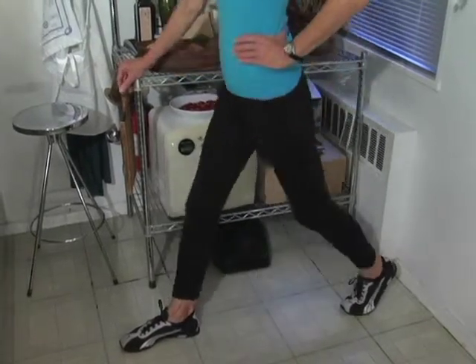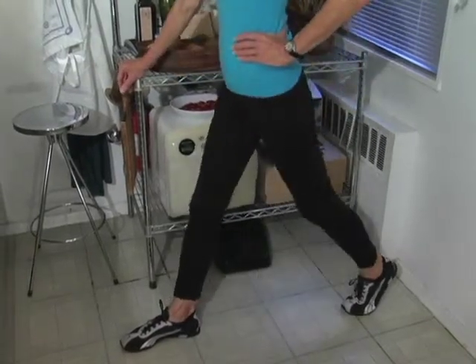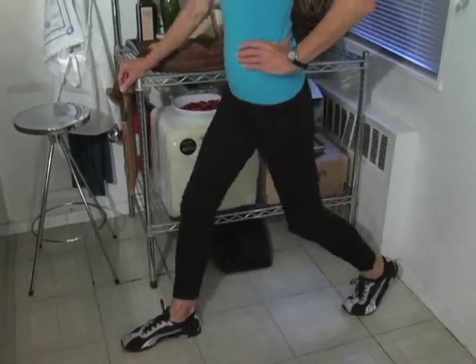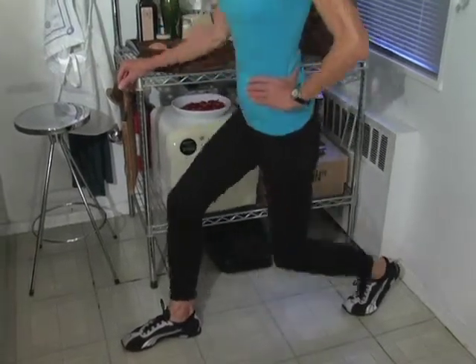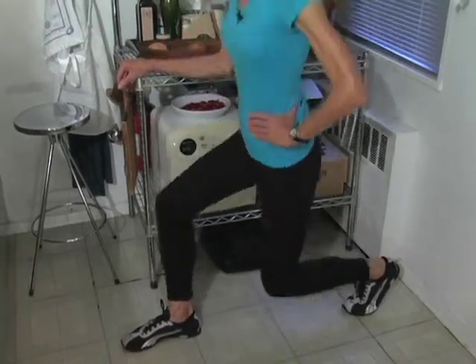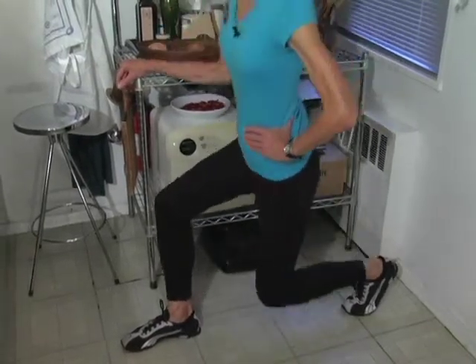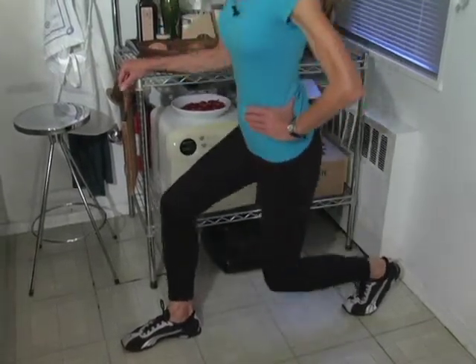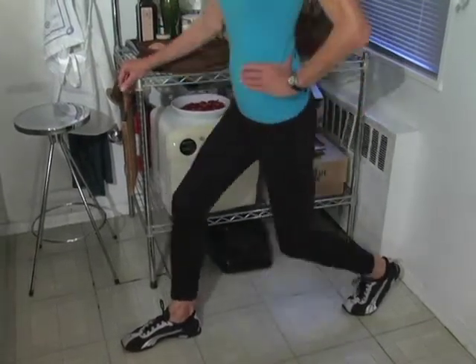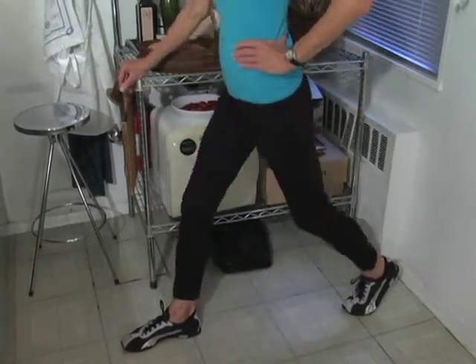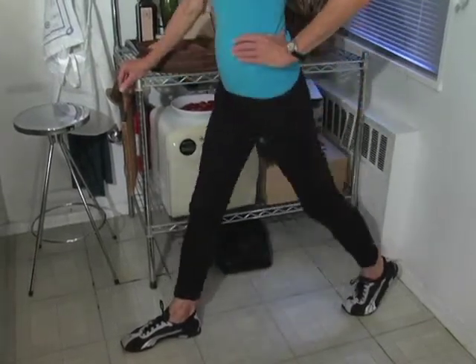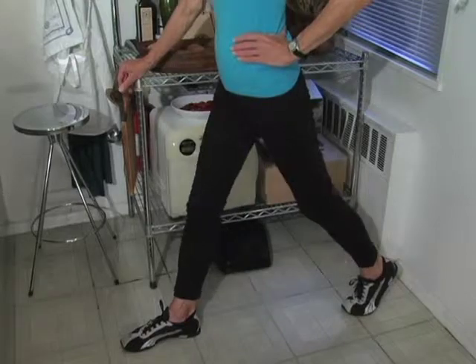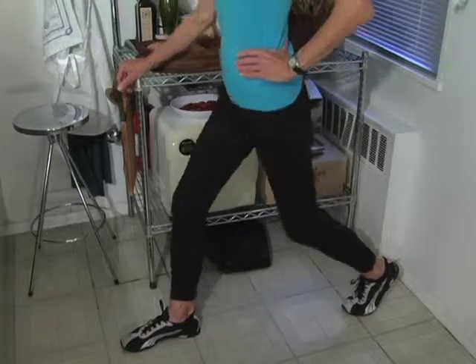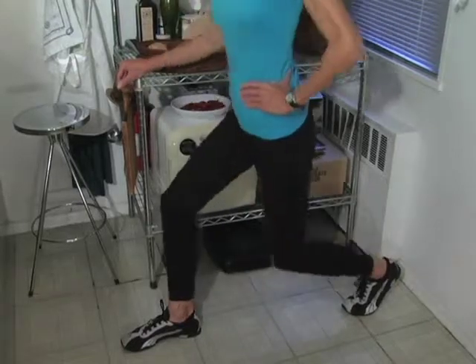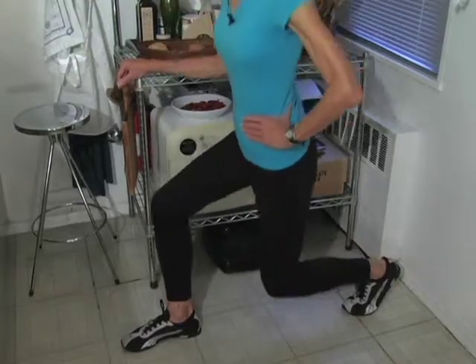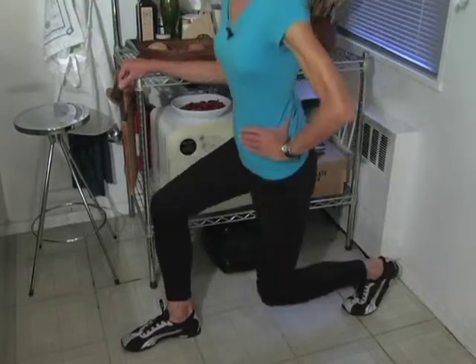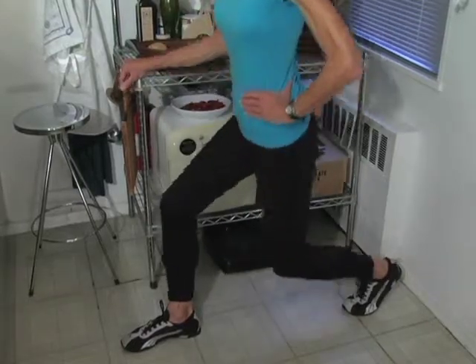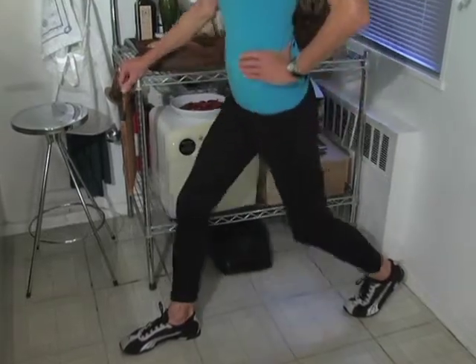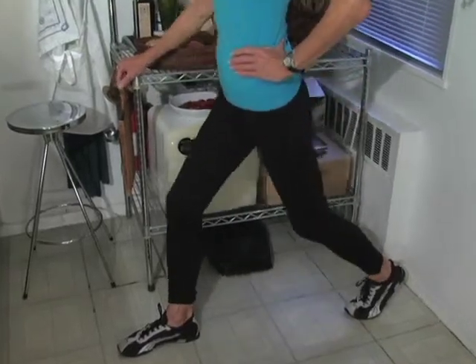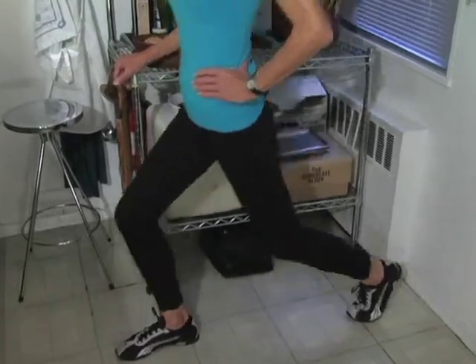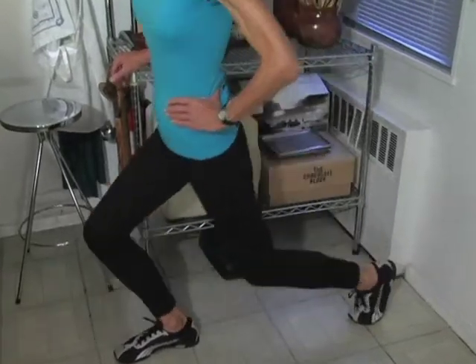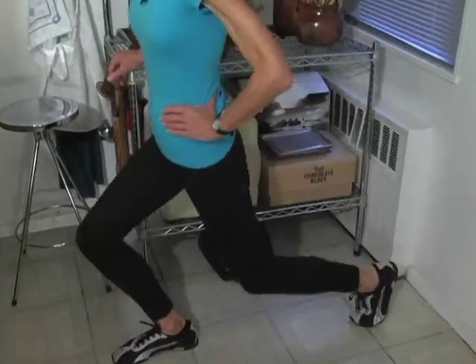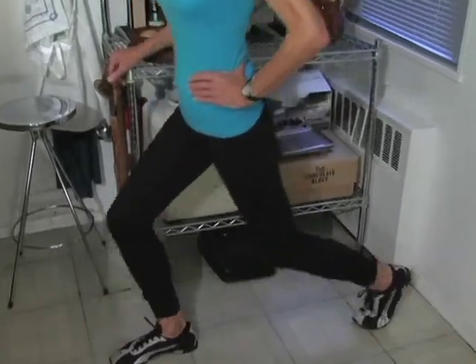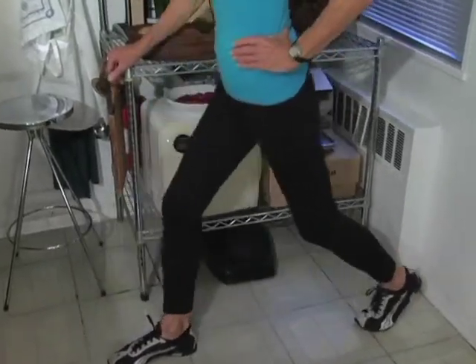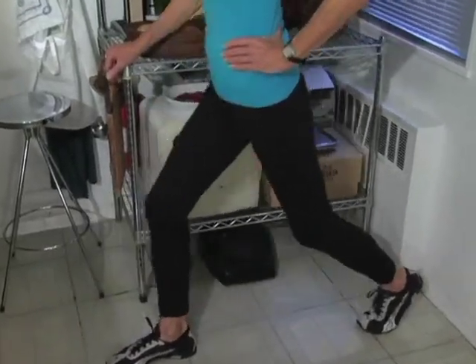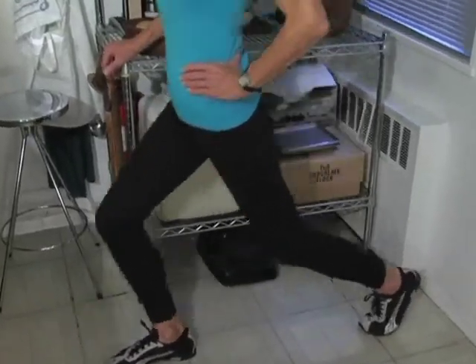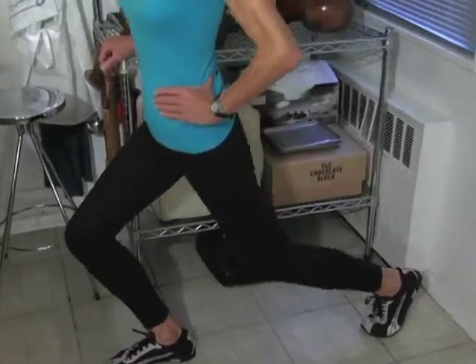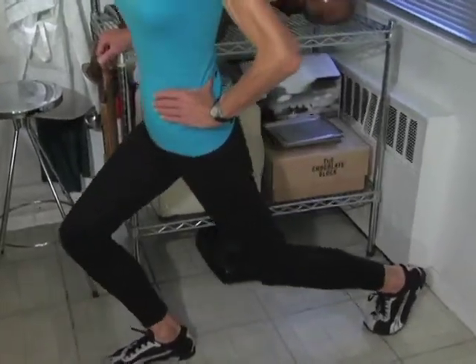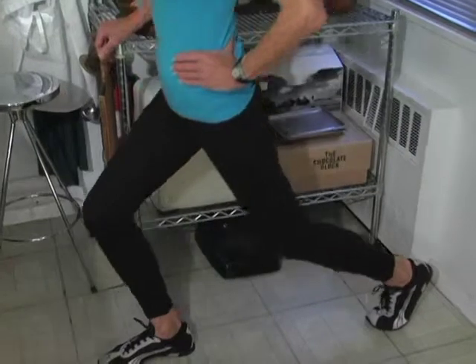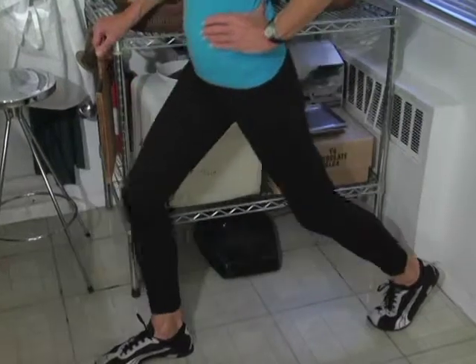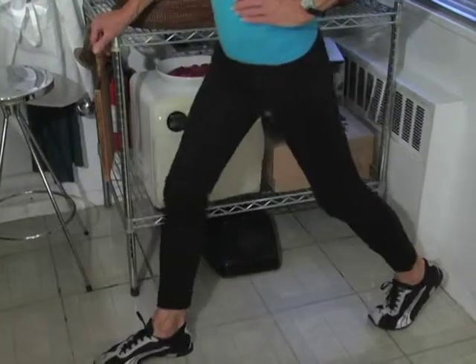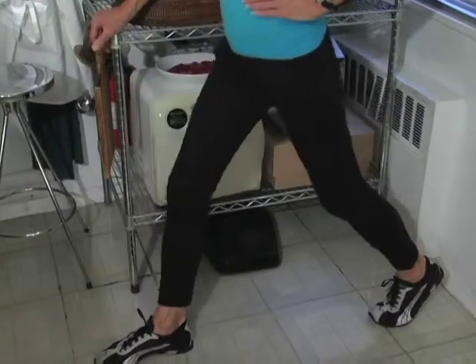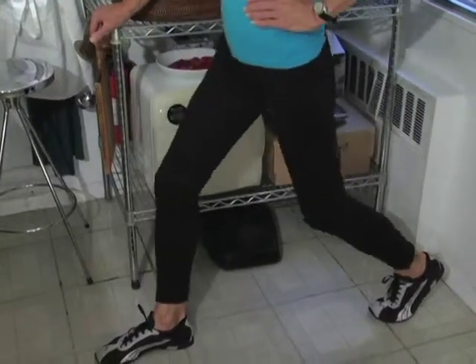In other words, you want to keep the front knee over the ankle as best you can instead of pressing it forward, which will put too much pressure on the knee.